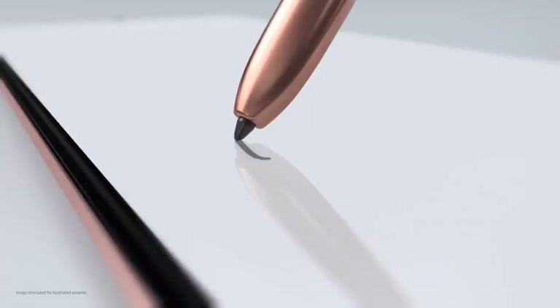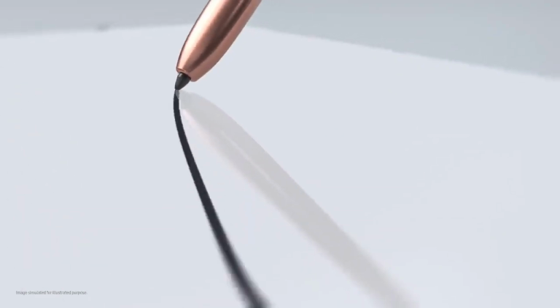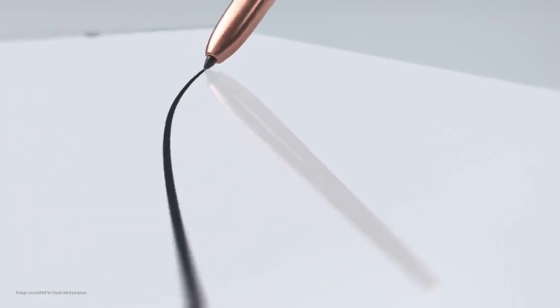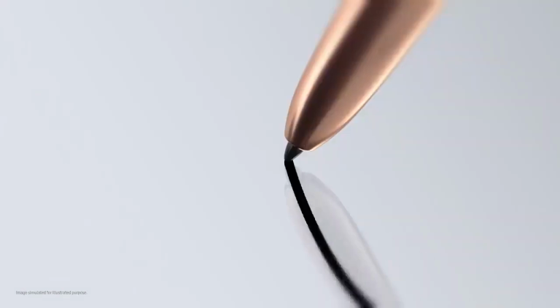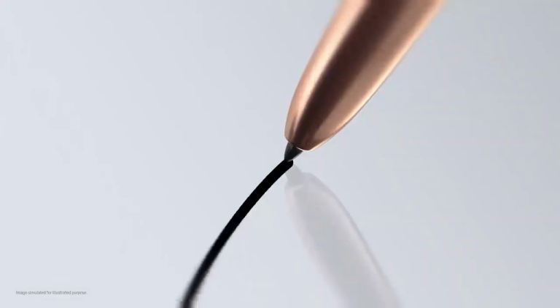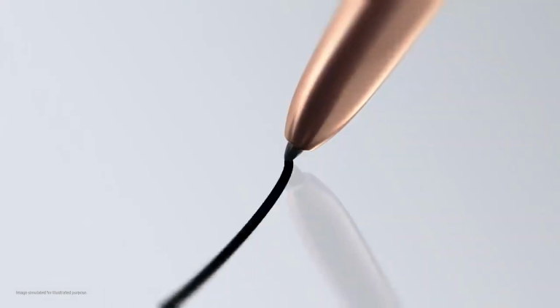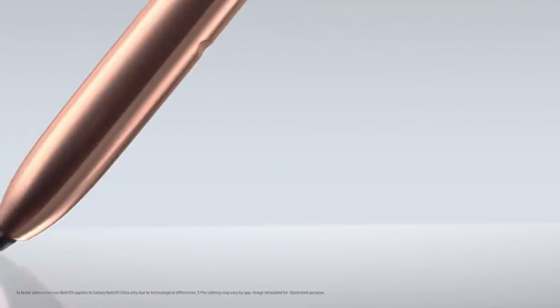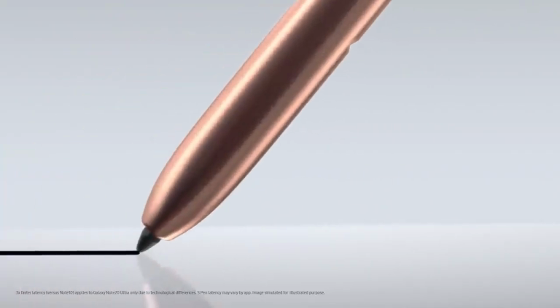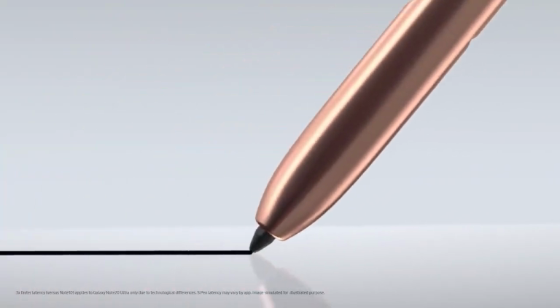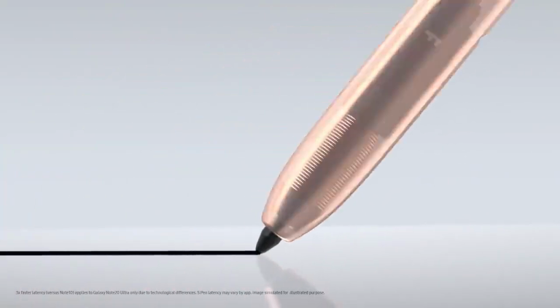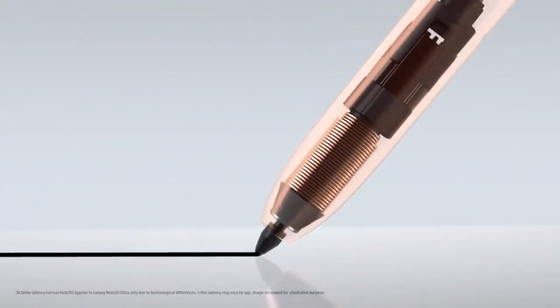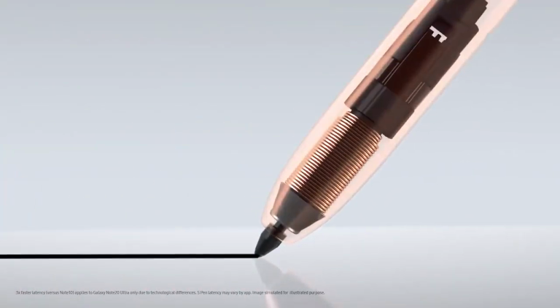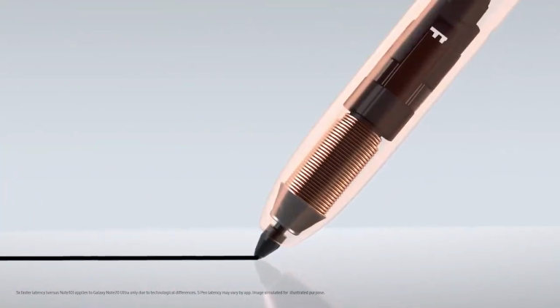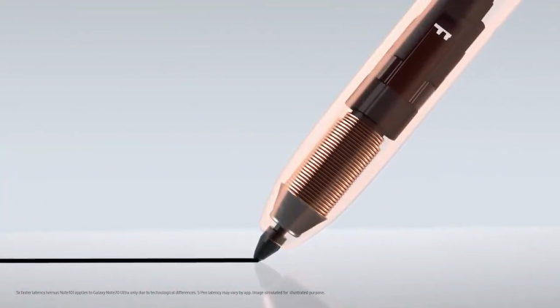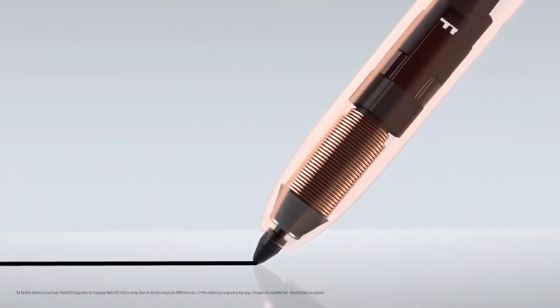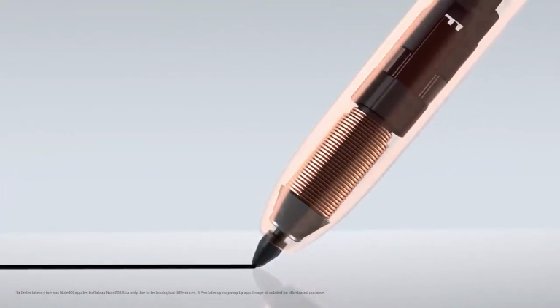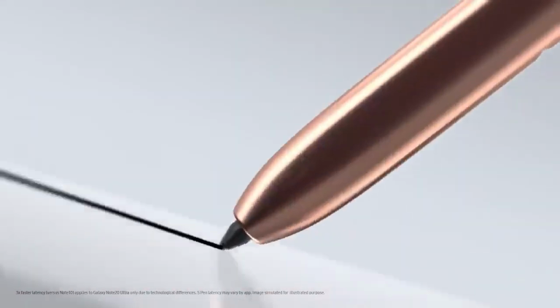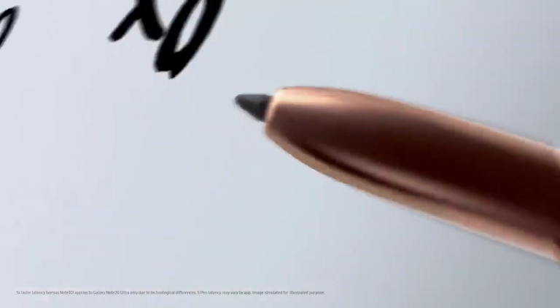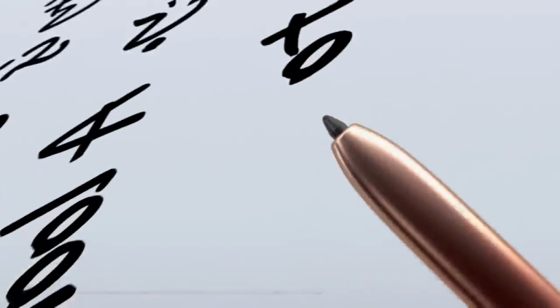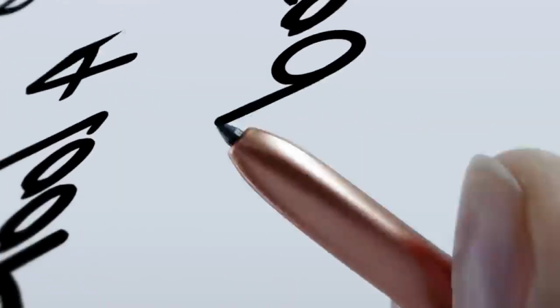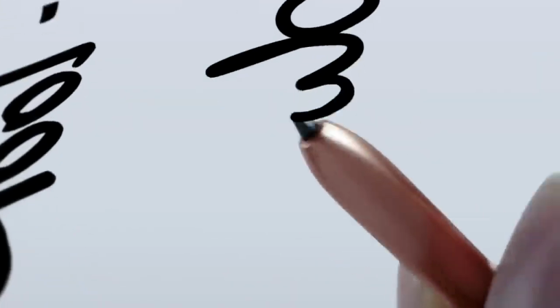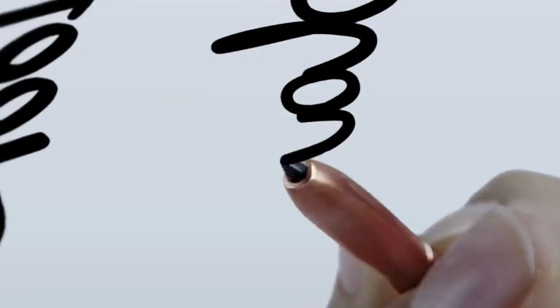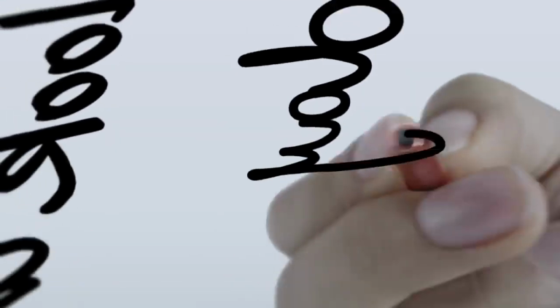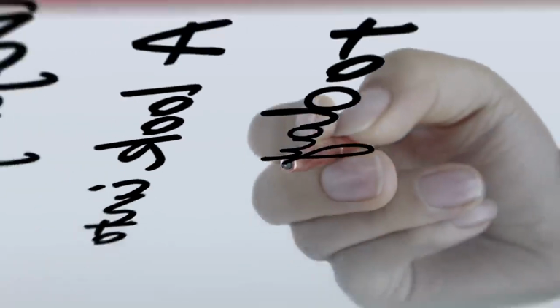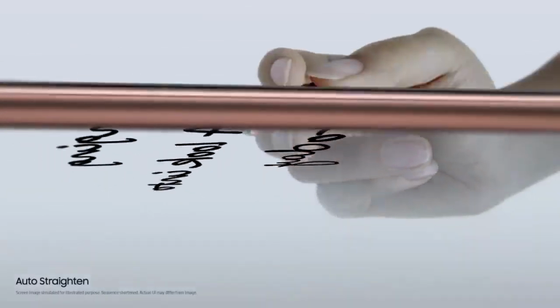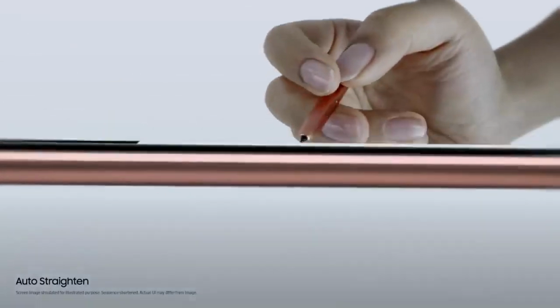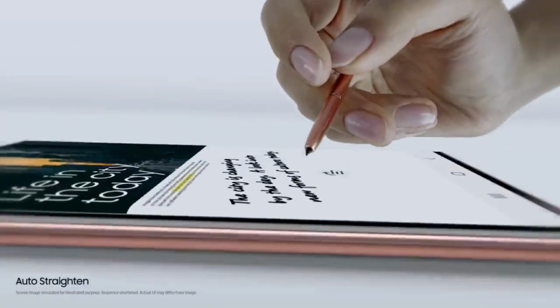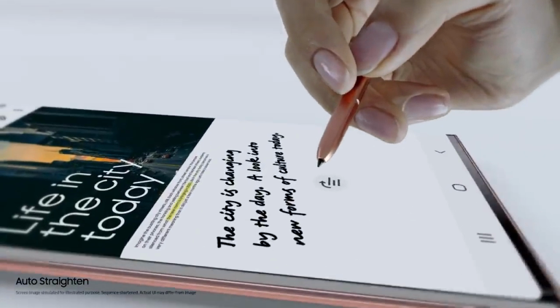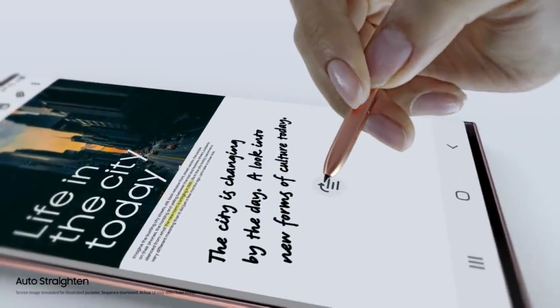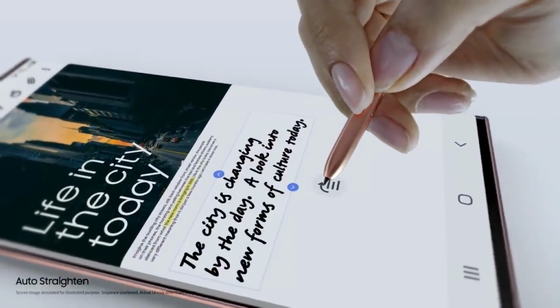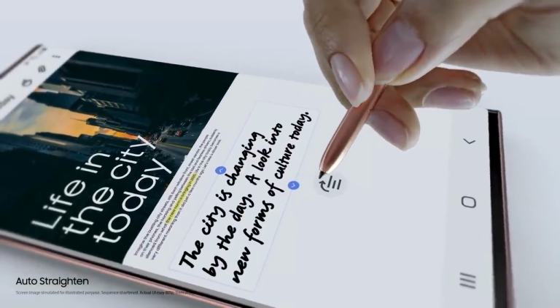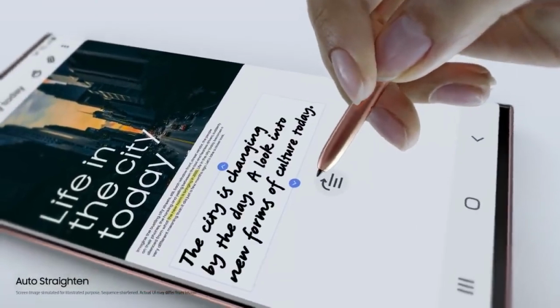With three times faster latency, it responds just like a real pen — except it's got a brain. If your ideas start to take a turn, Note 20's AI uses millions of sample sentences to keep them right on track.